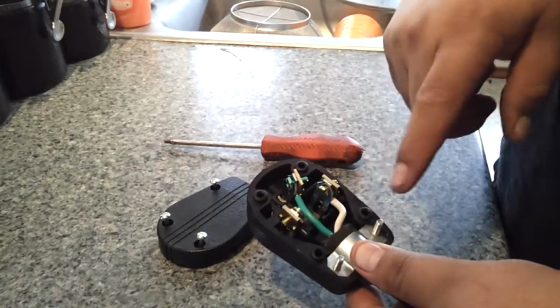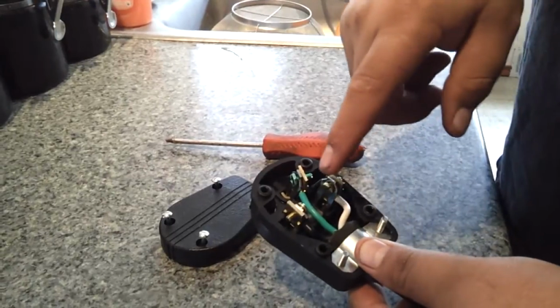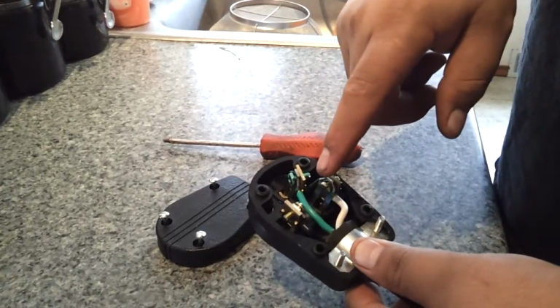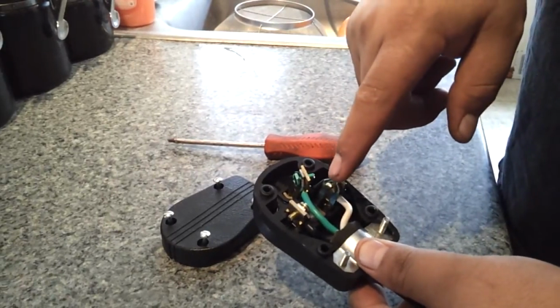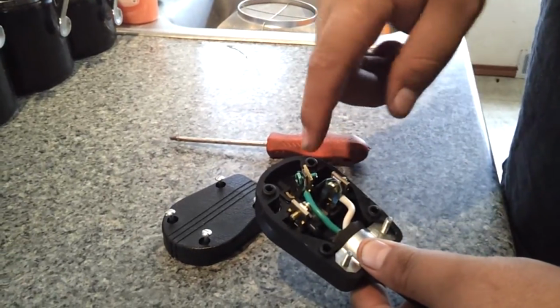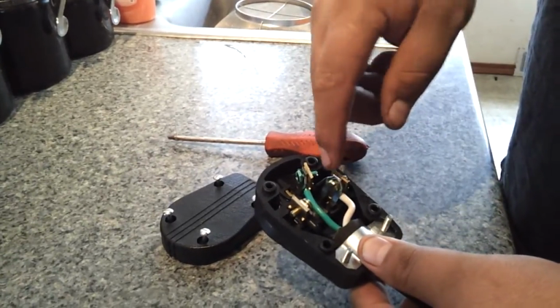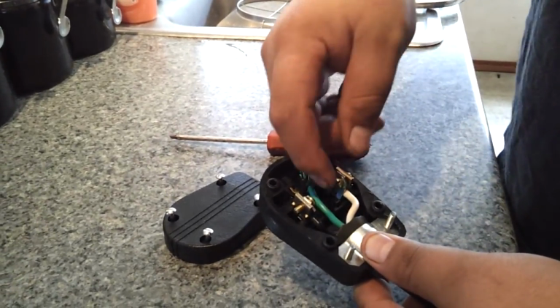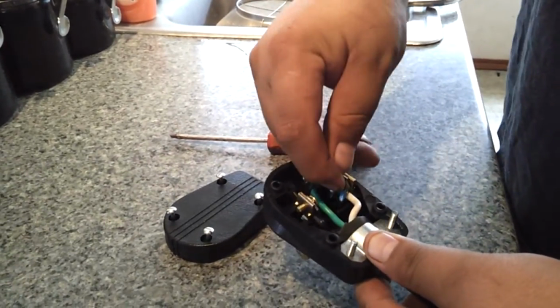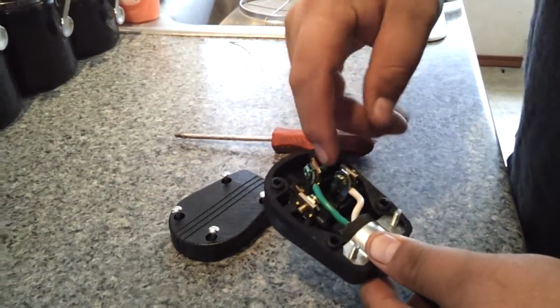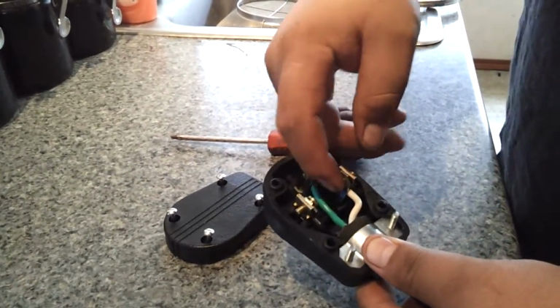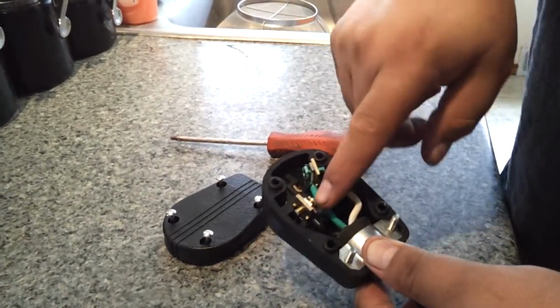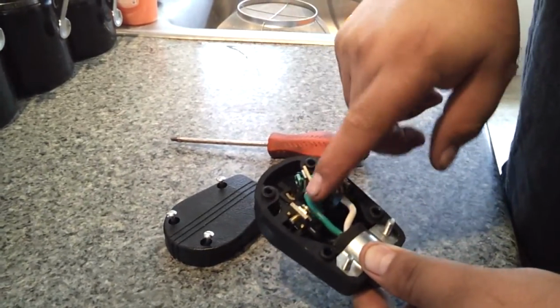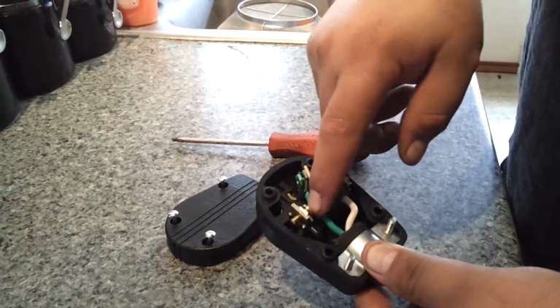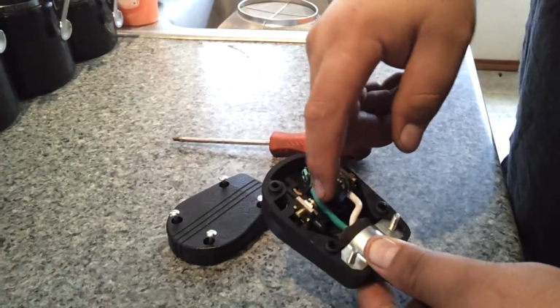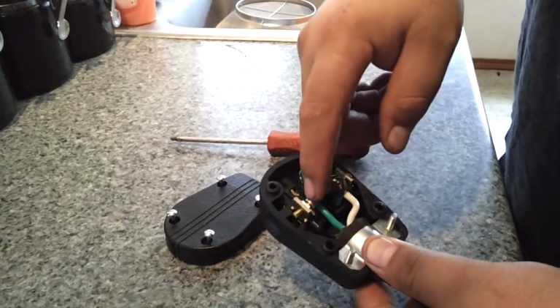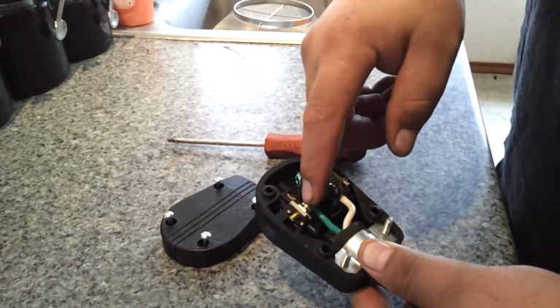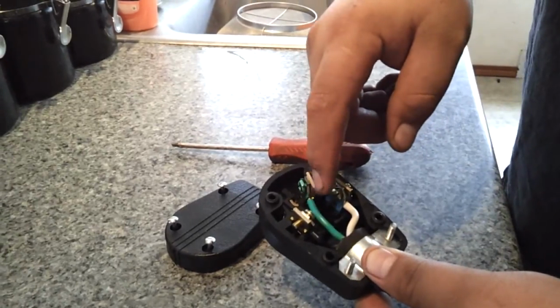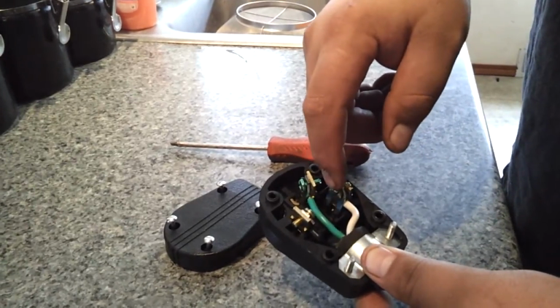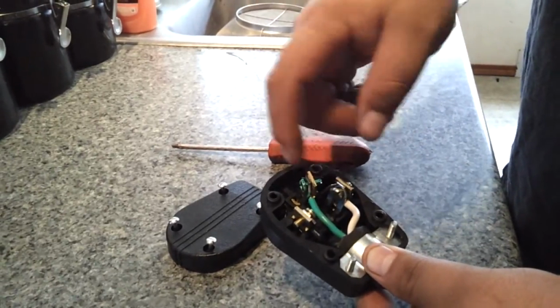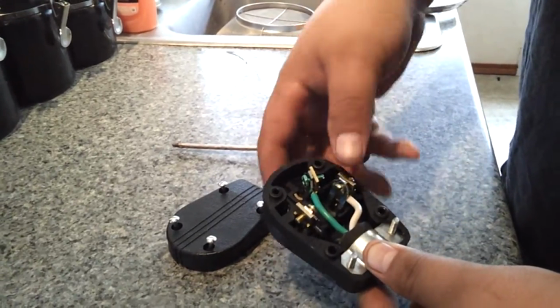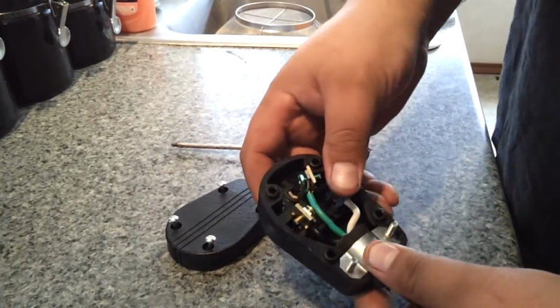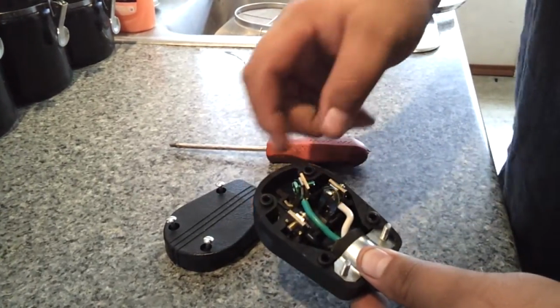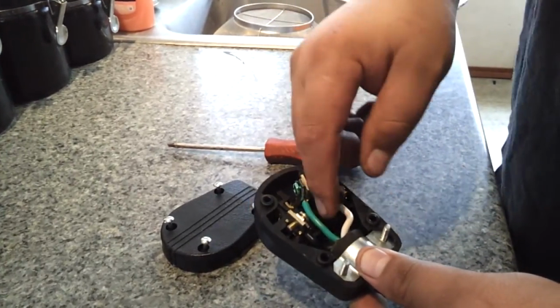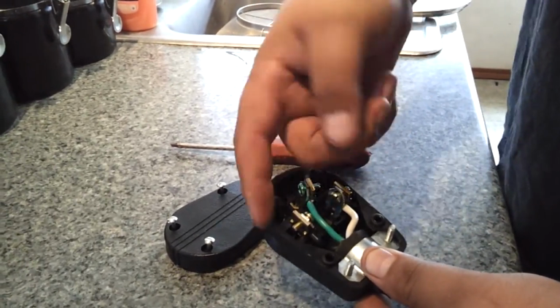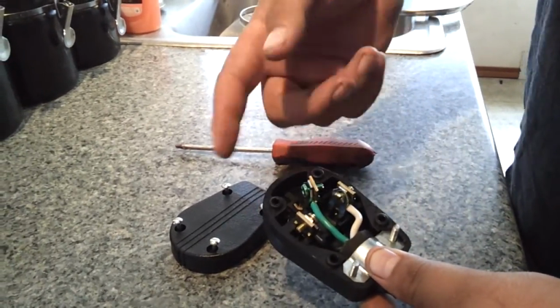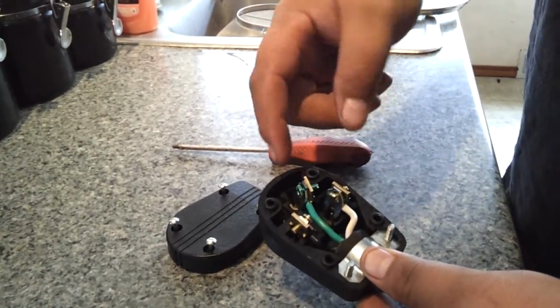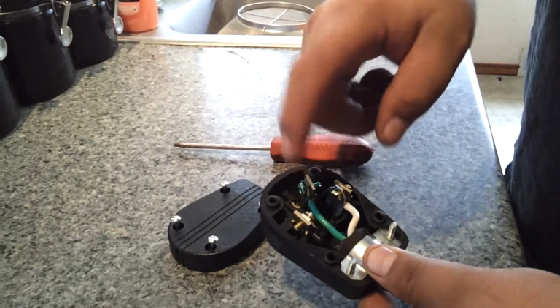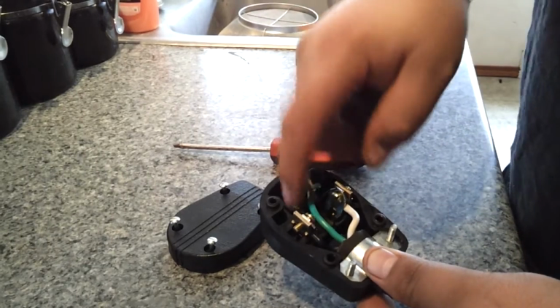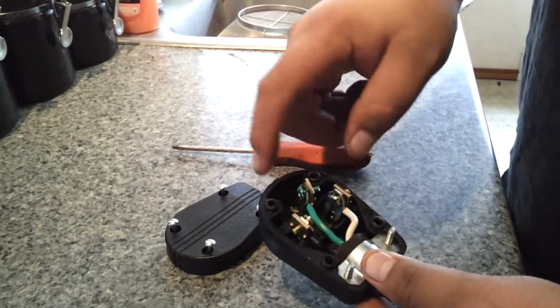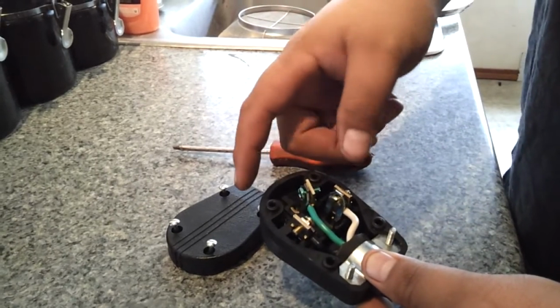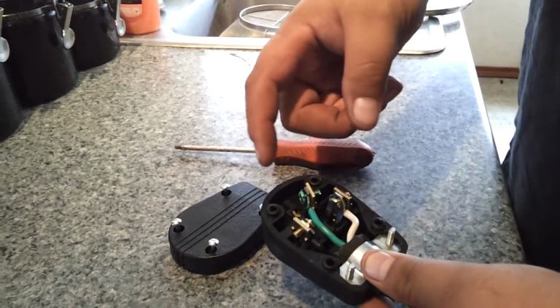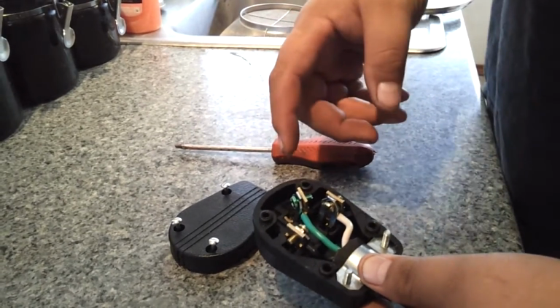What you're going to want to do is make sure that these two screws are facing in. When I first got this, I couldn't really figure out if they were supposed to go in or out because they're not actually in the plug when you buy them — they're in a bag.